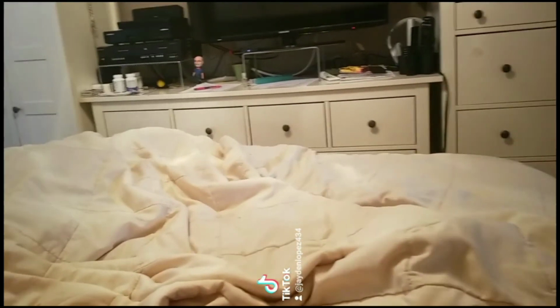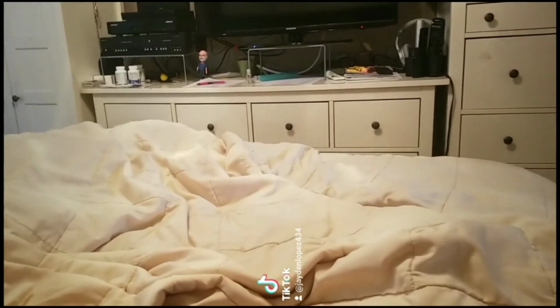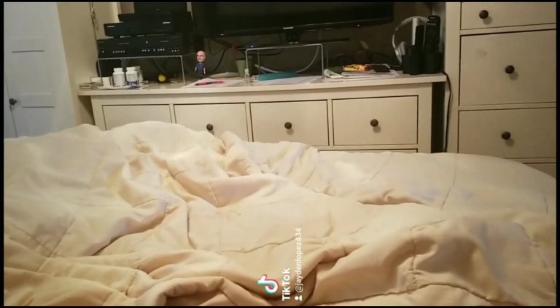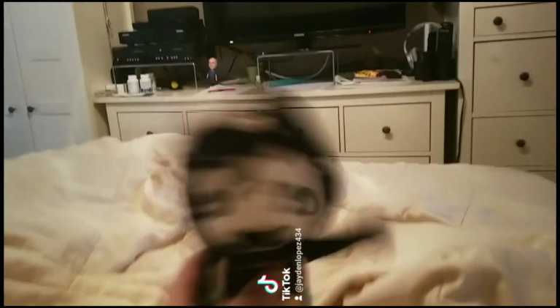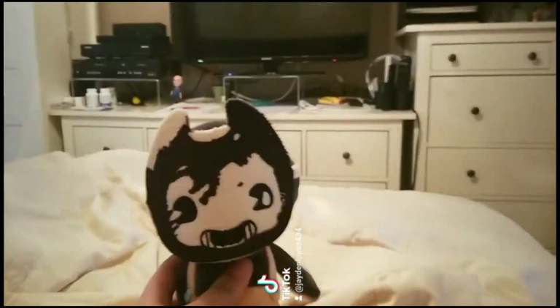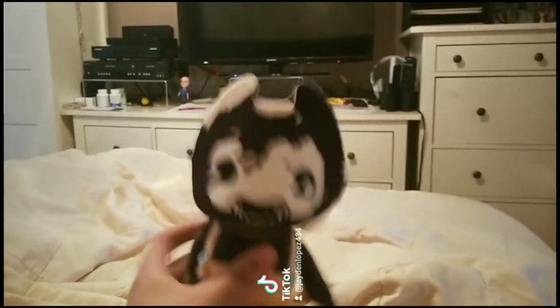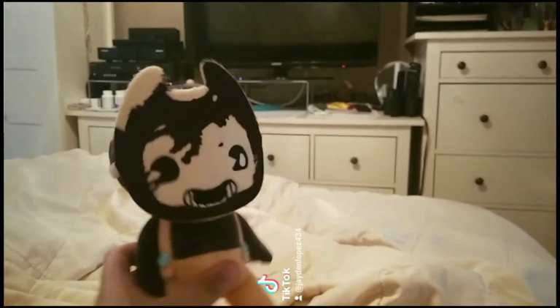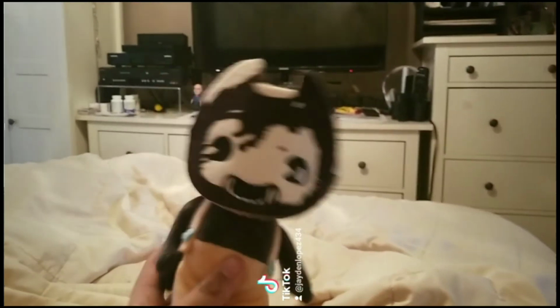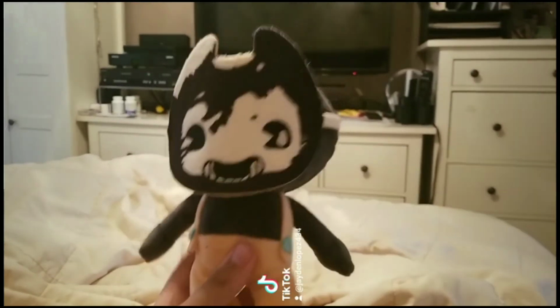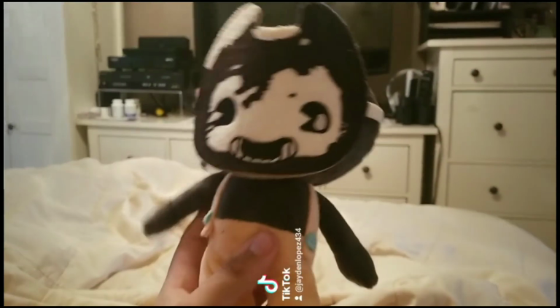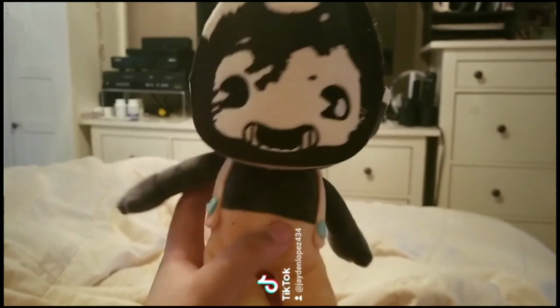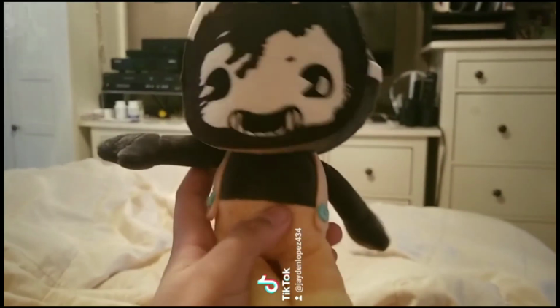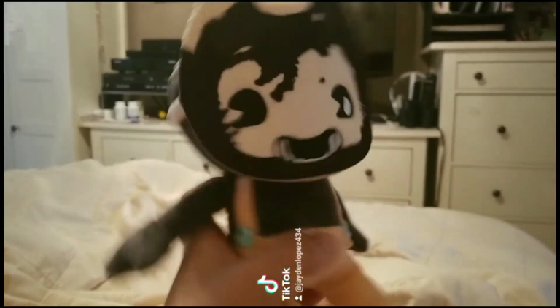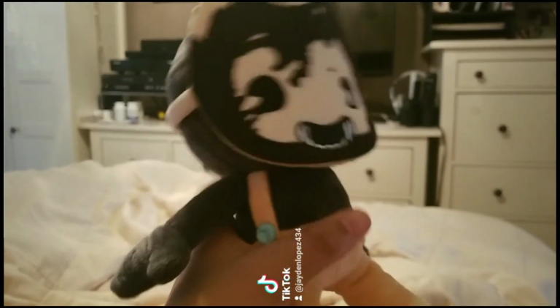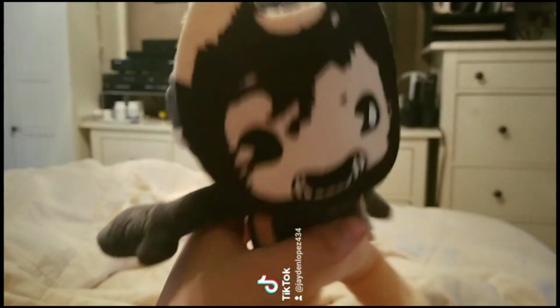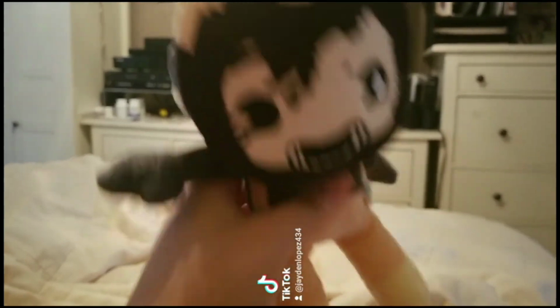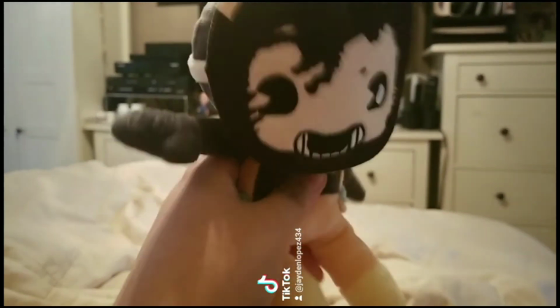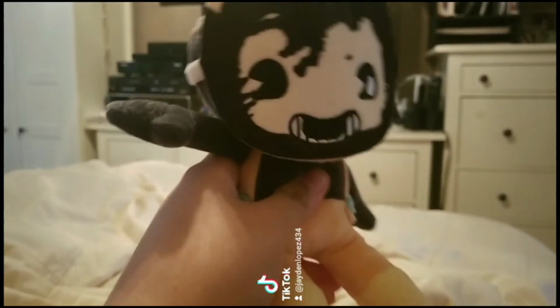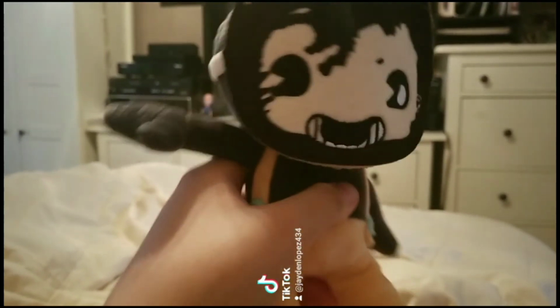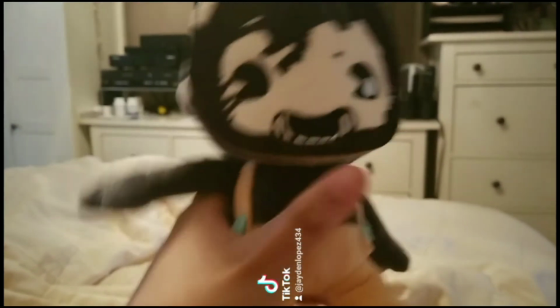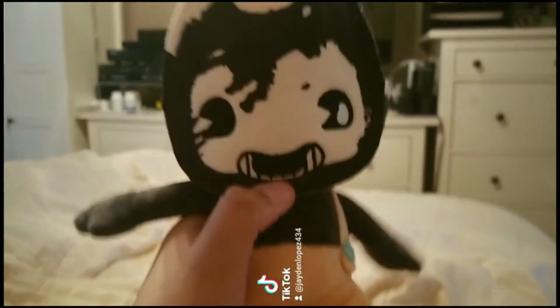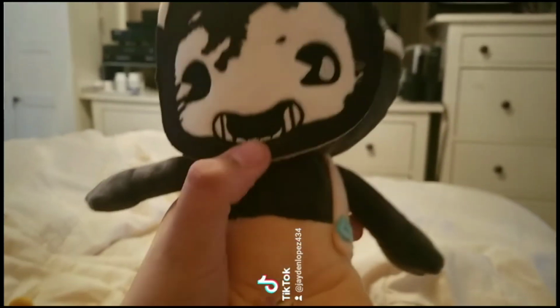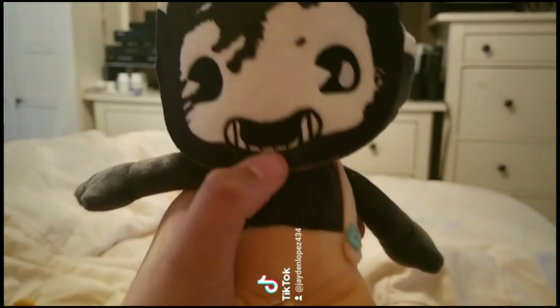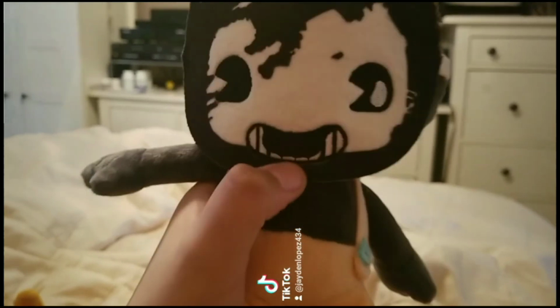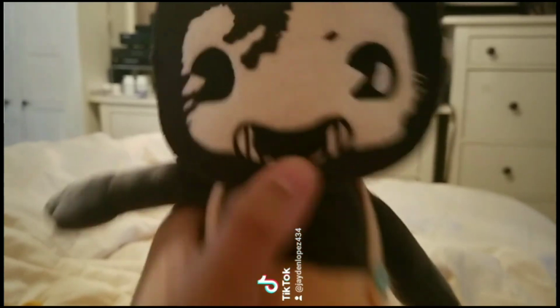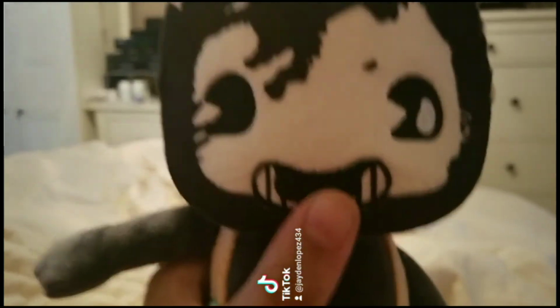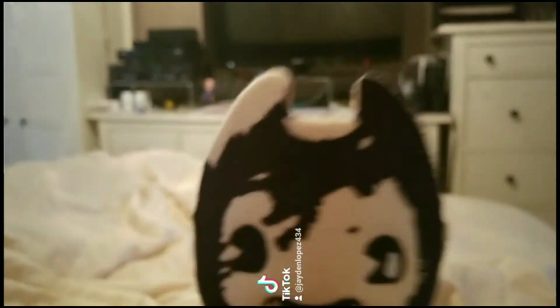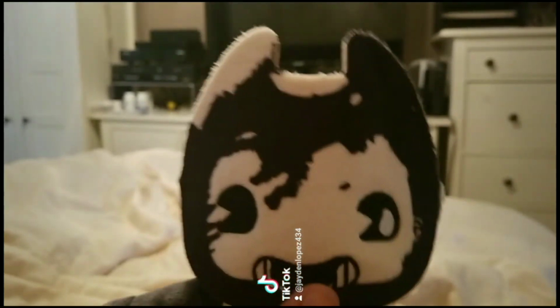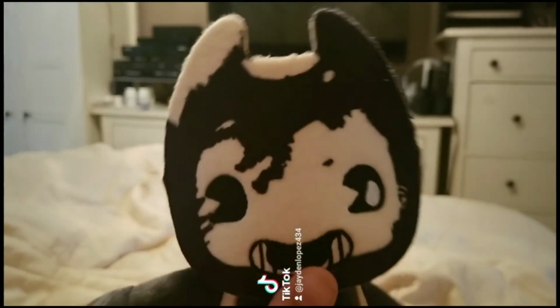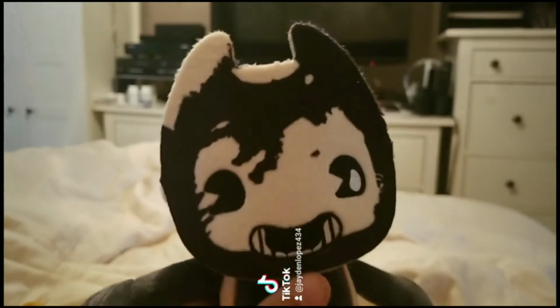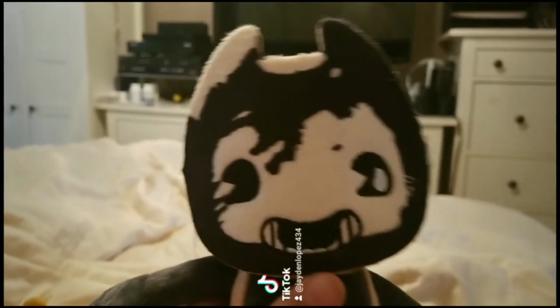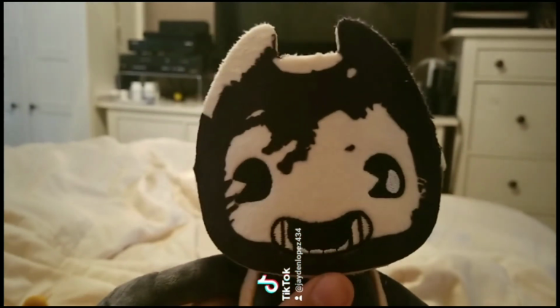So let's start with Sammy Lawrence. He looks a little bit smaller than his tiny body, and he wears the same mask as the original Sammy Lawrence.